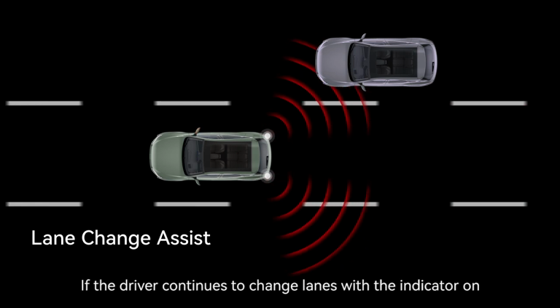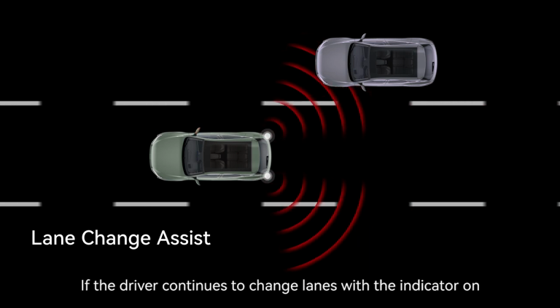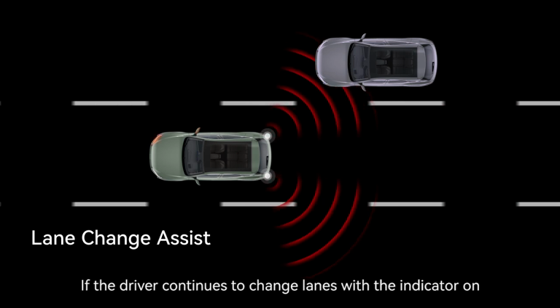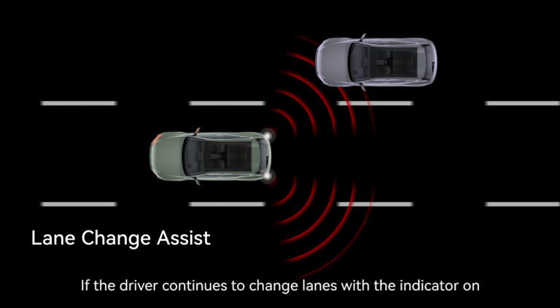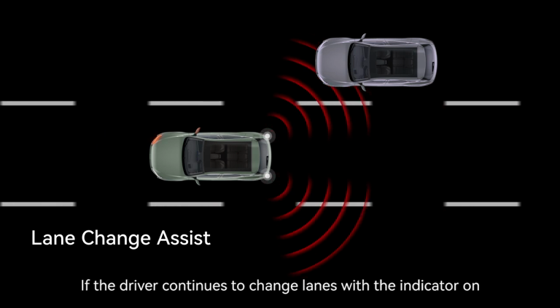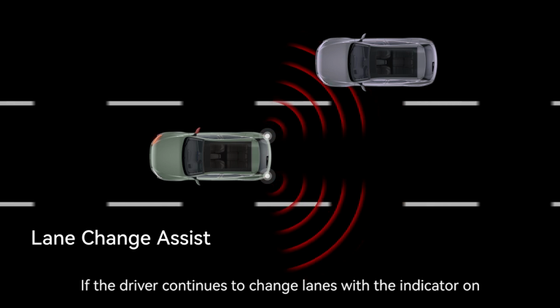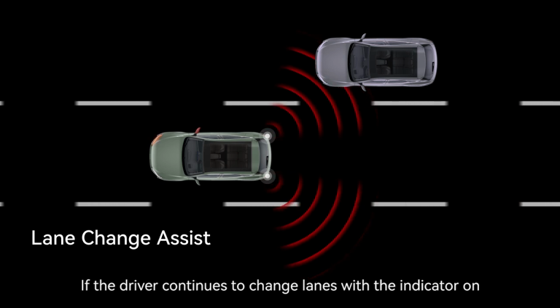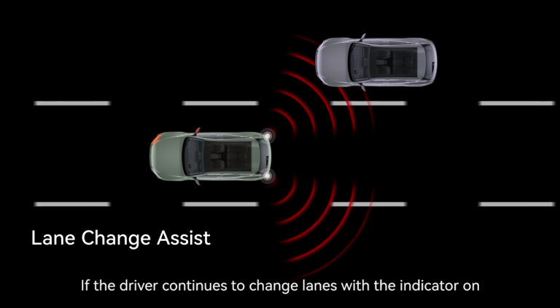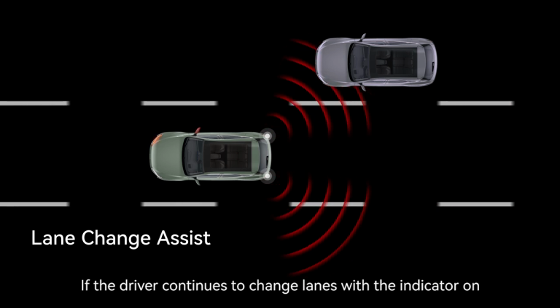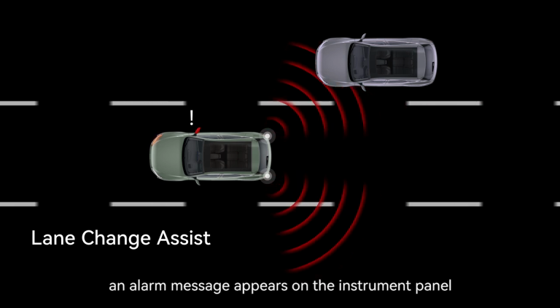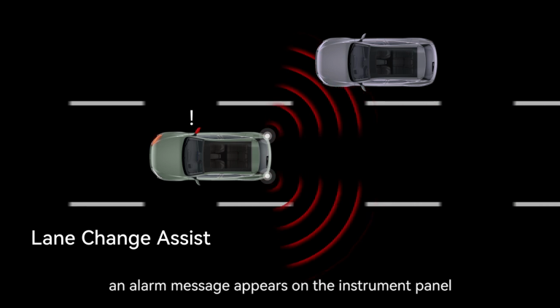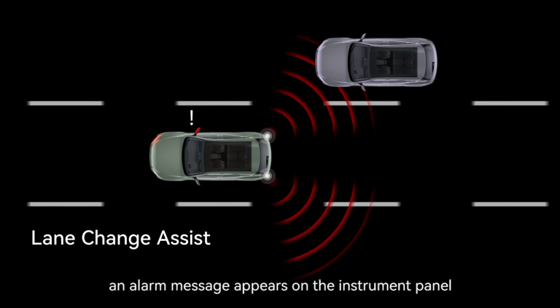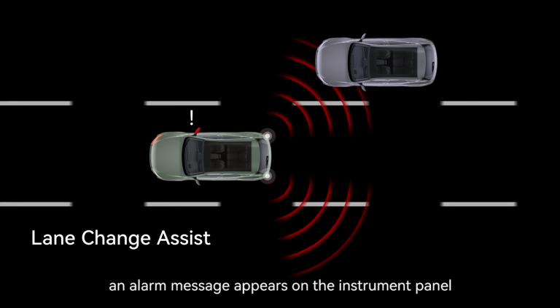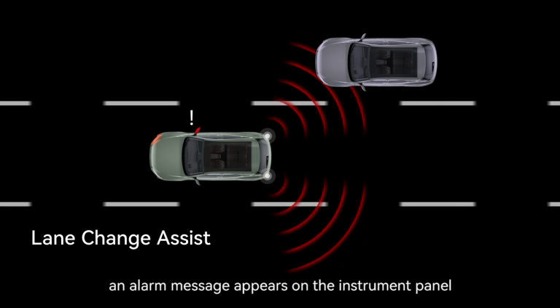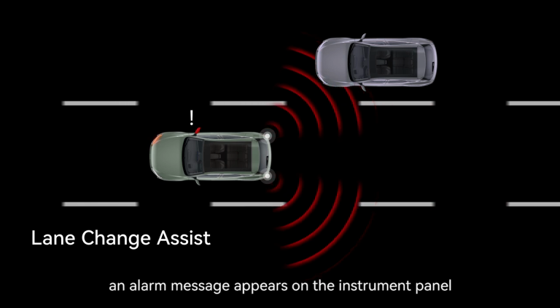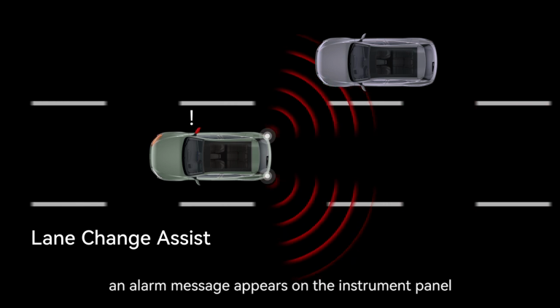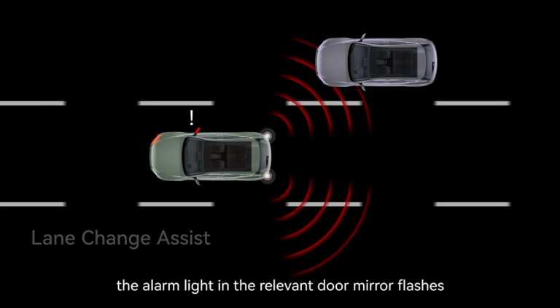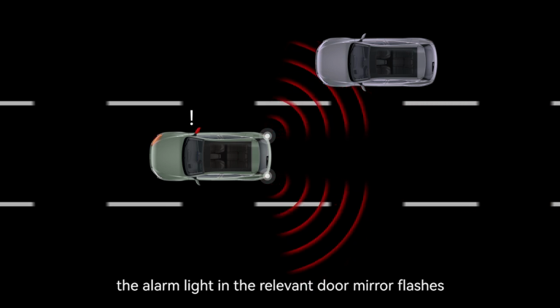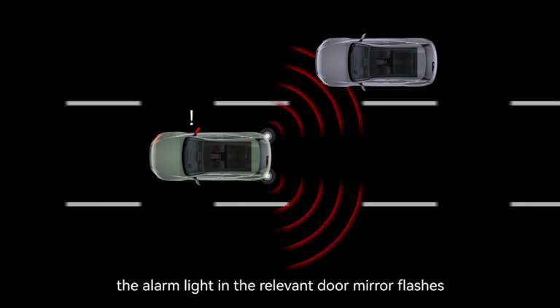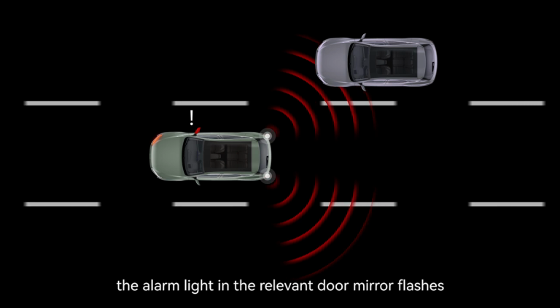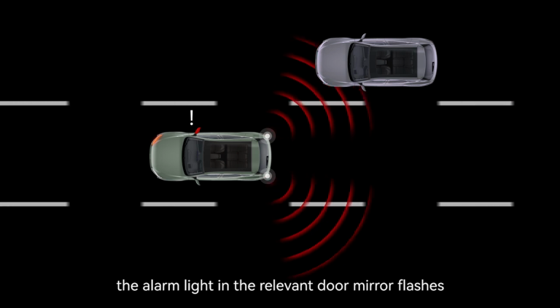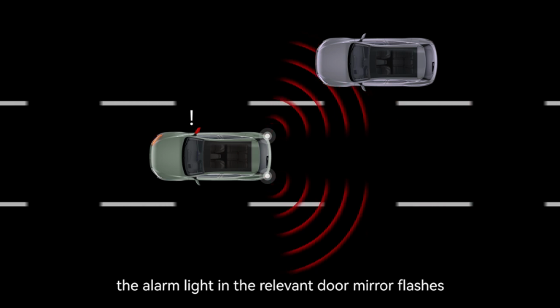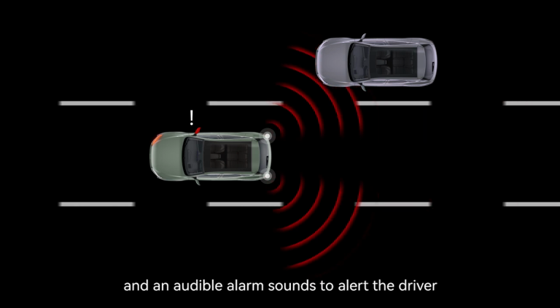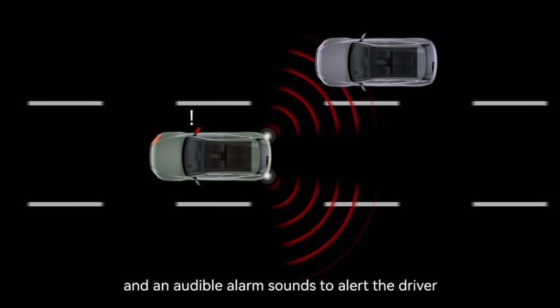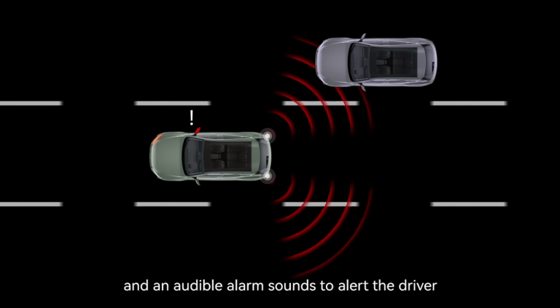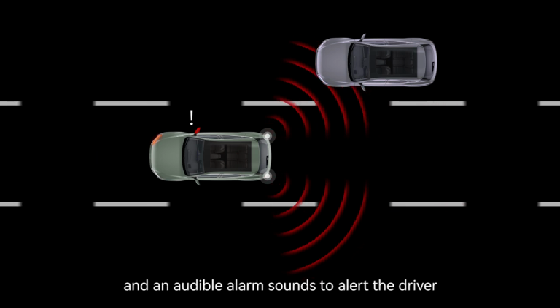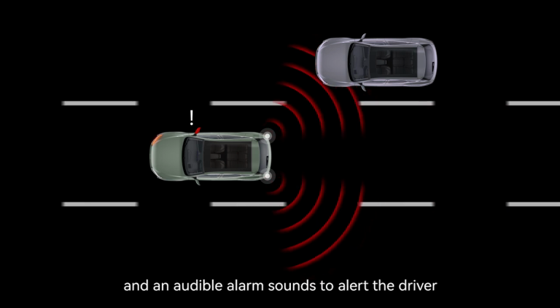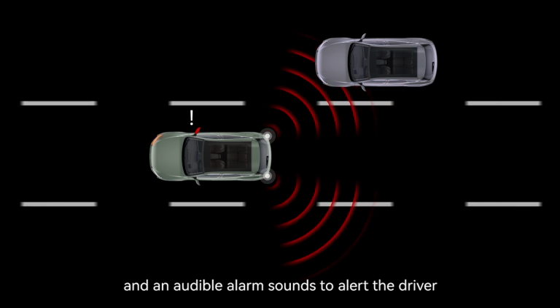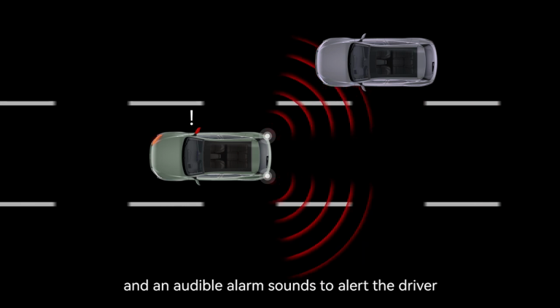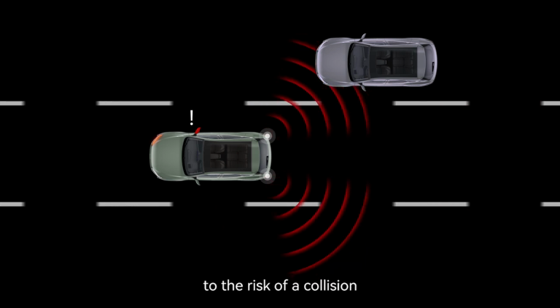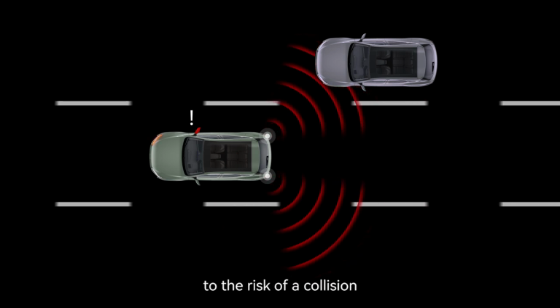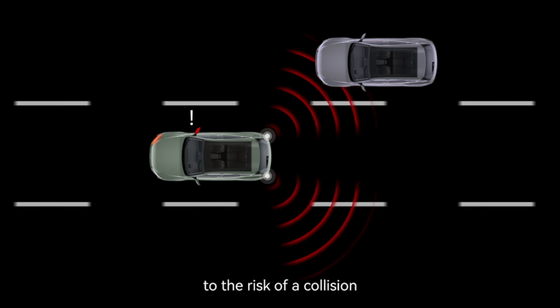If the driver continues to change lanes with the indicator on, an alarm message appears on the instrument panel, the alarm light in the relevant door mirror flashes, and an audible alarm sounds to alert the driver to the risk of a collision.